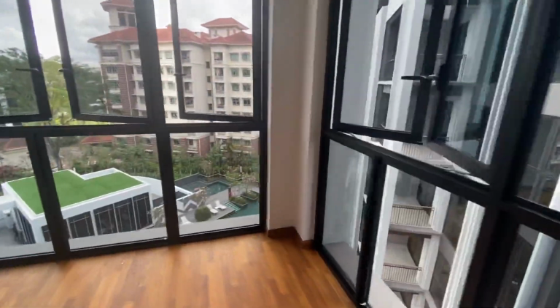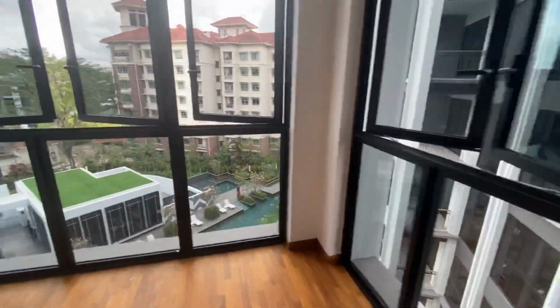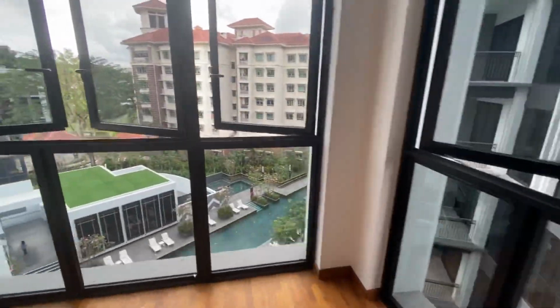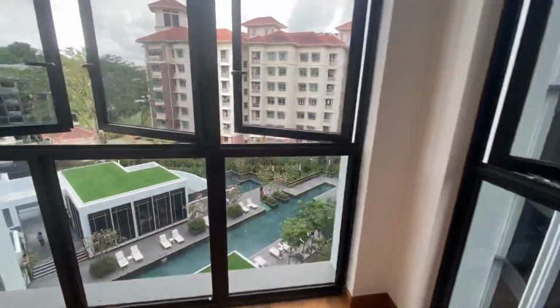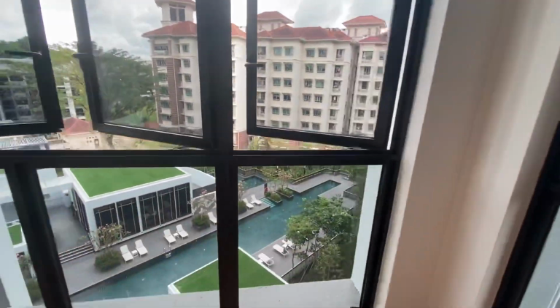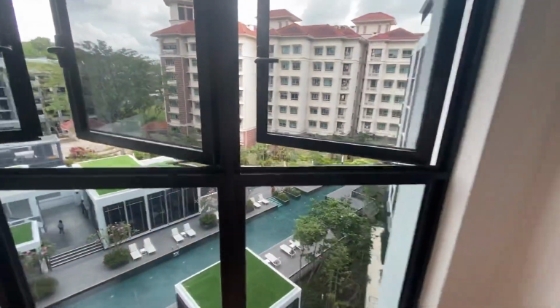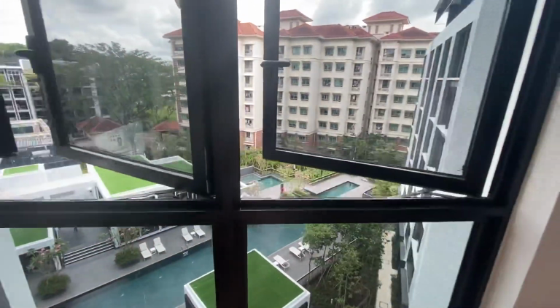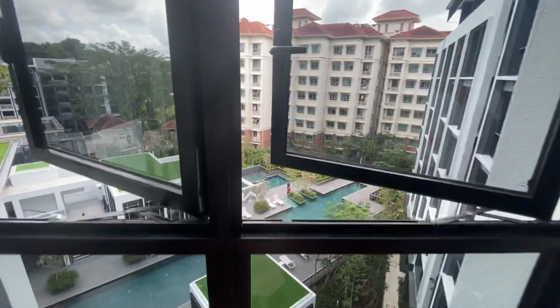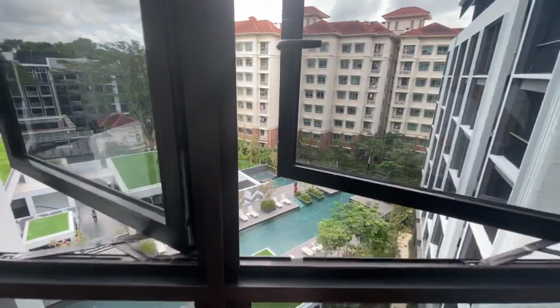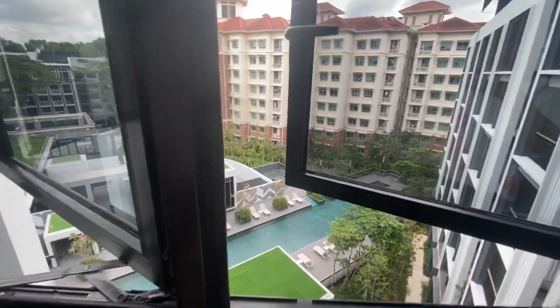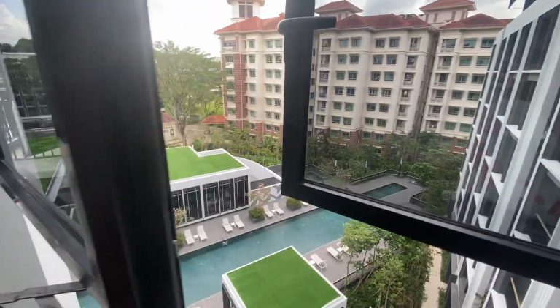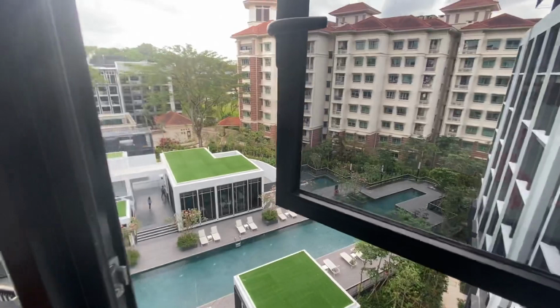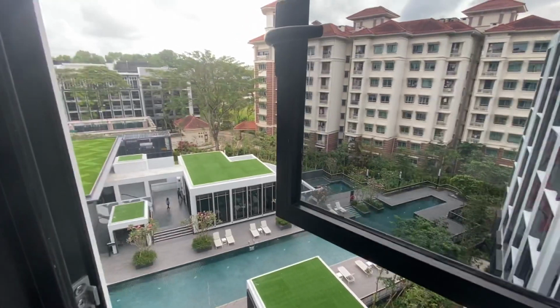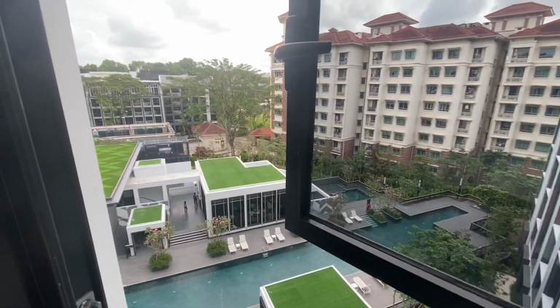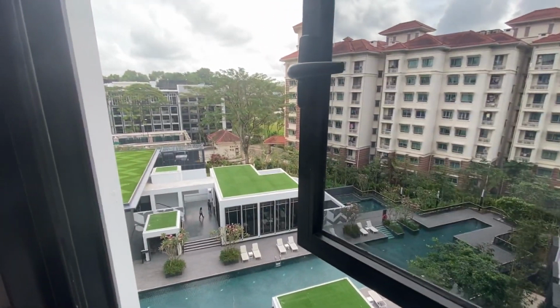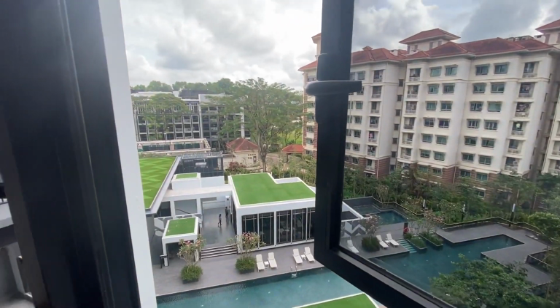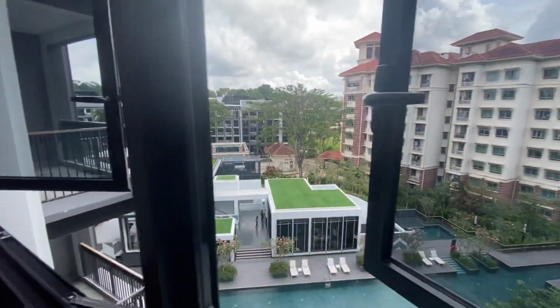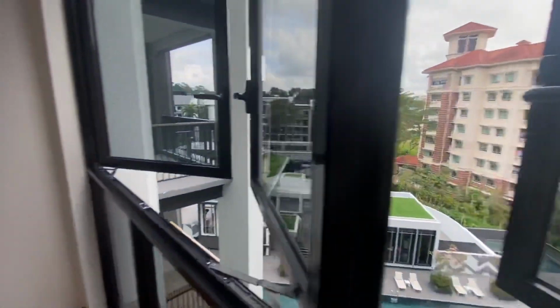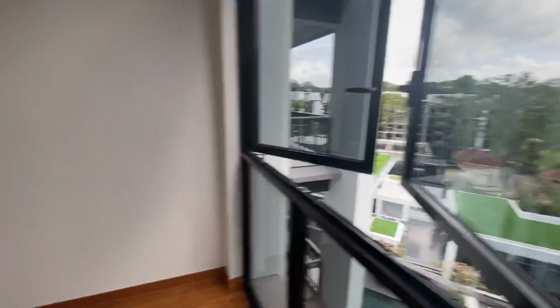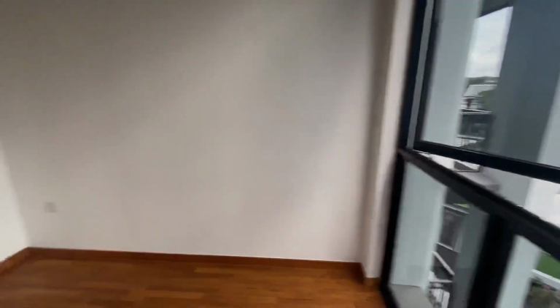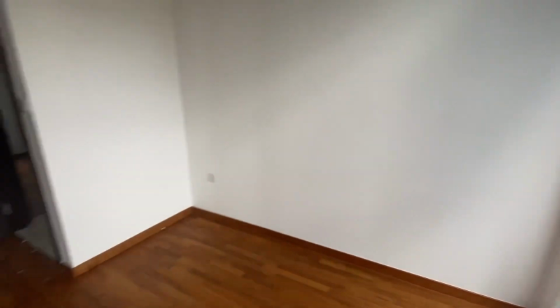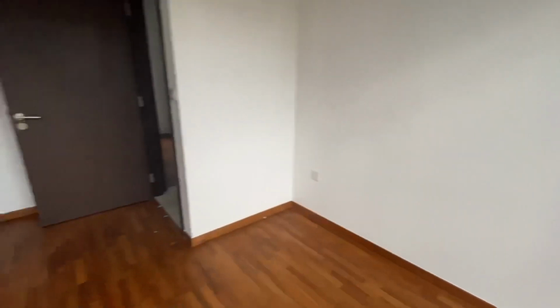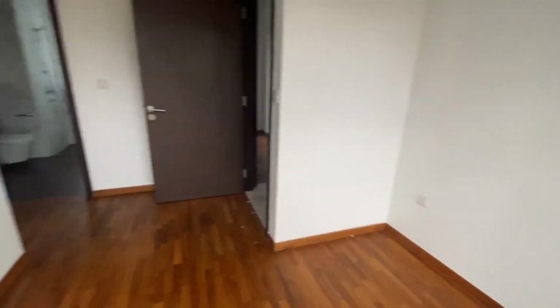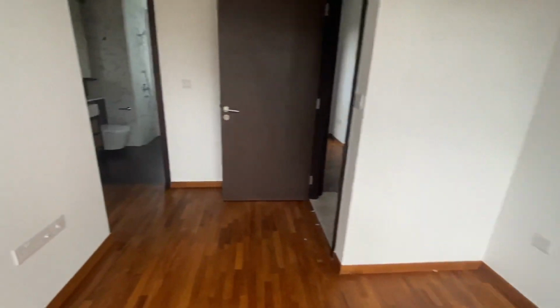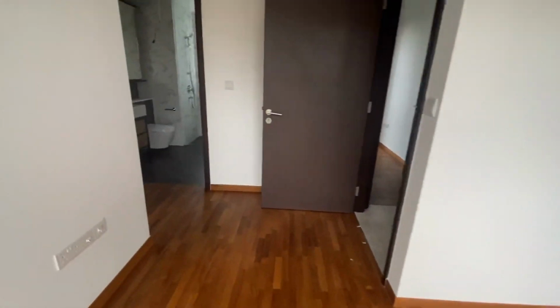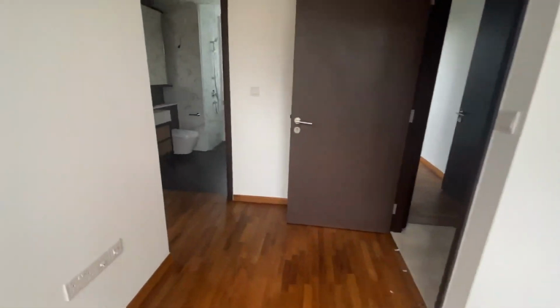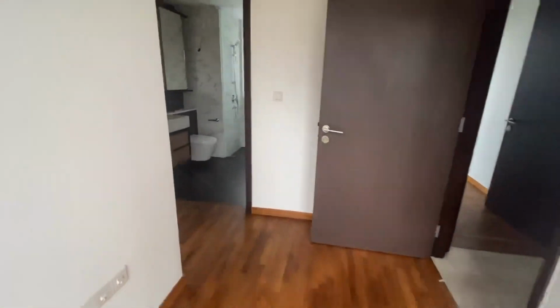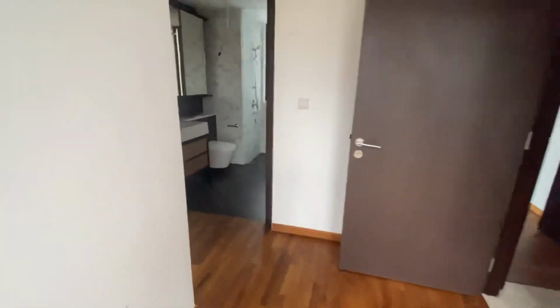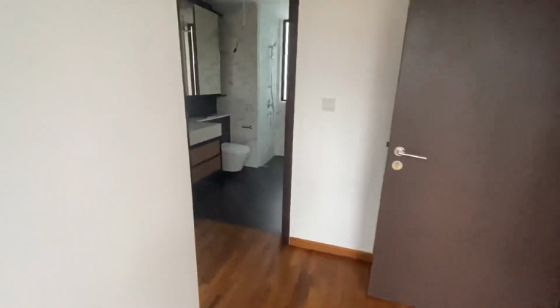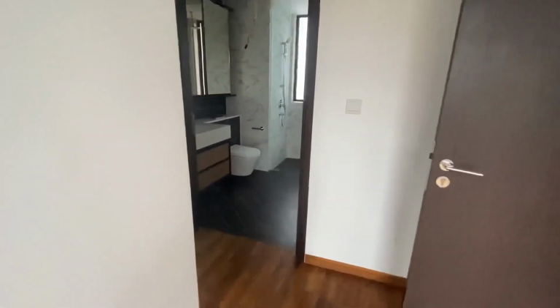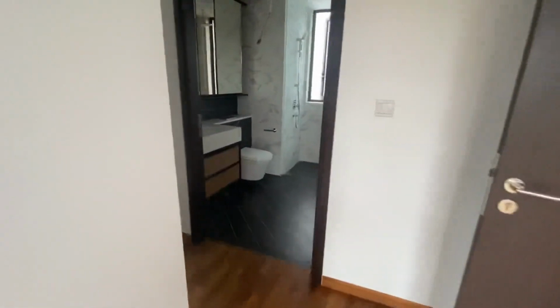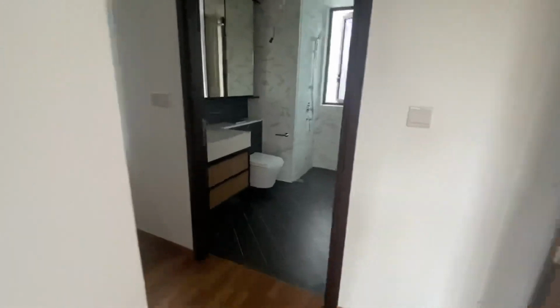There's a very nice view from the master bedroom. Let's go and see the master bathroom.